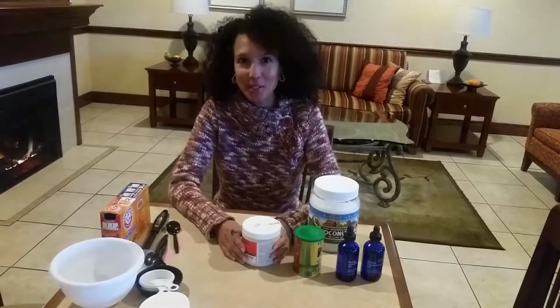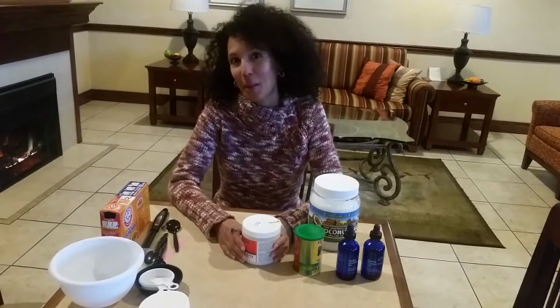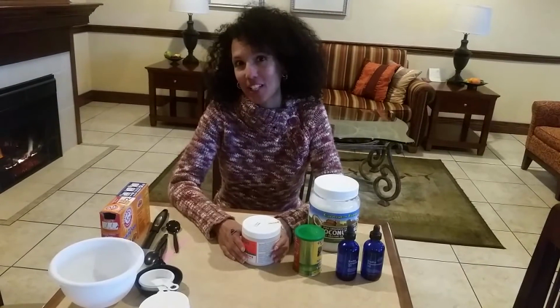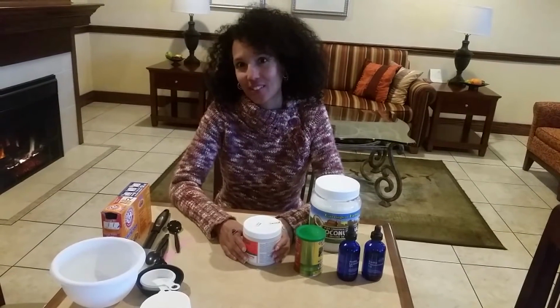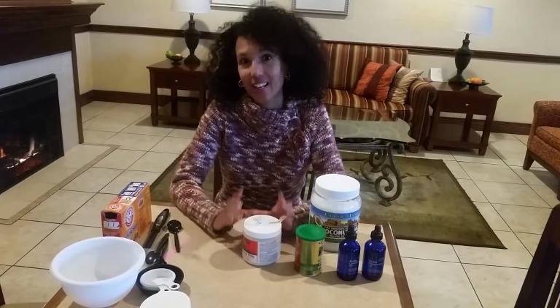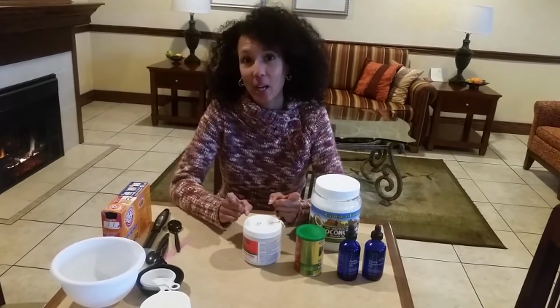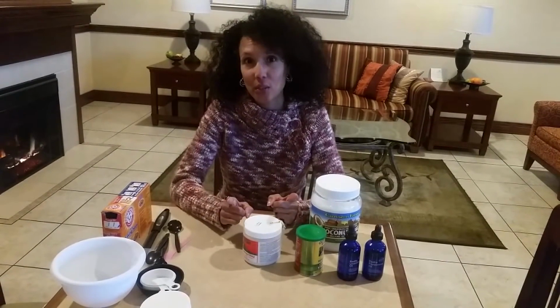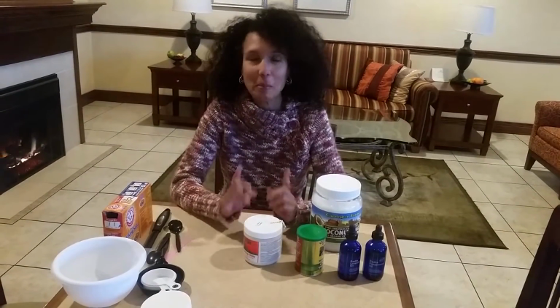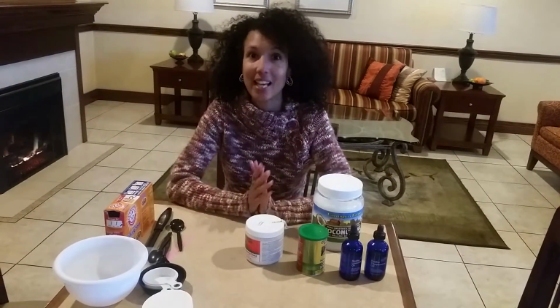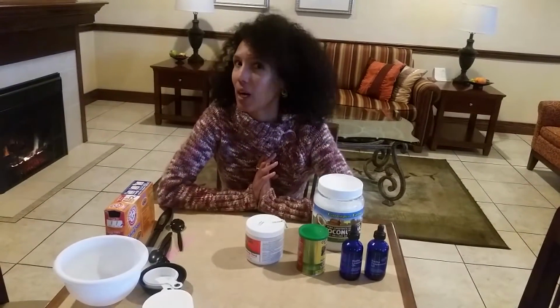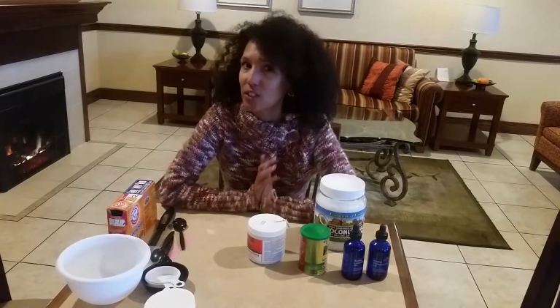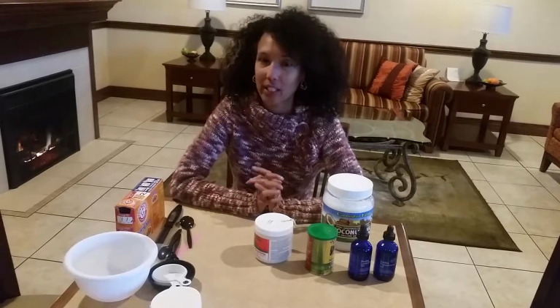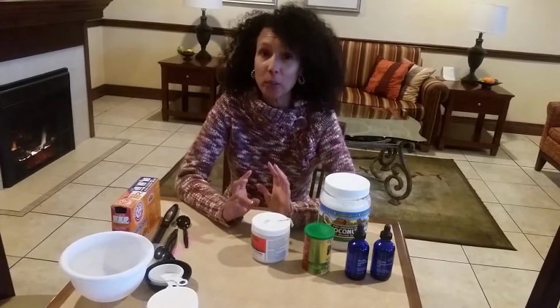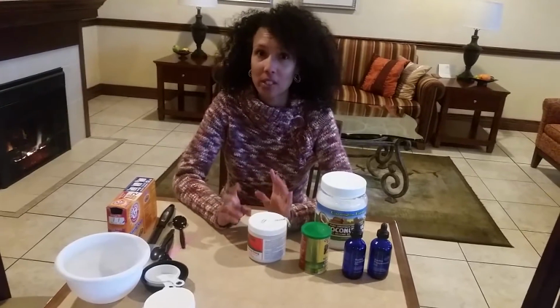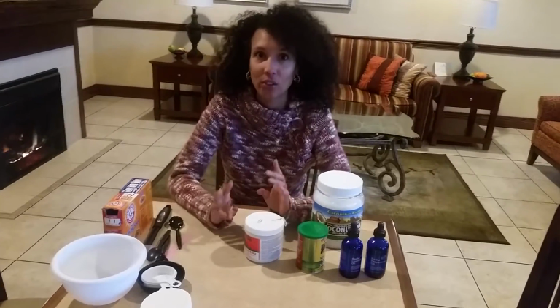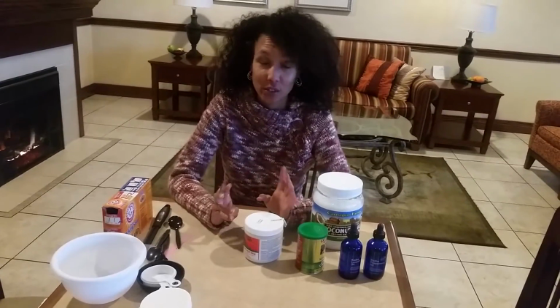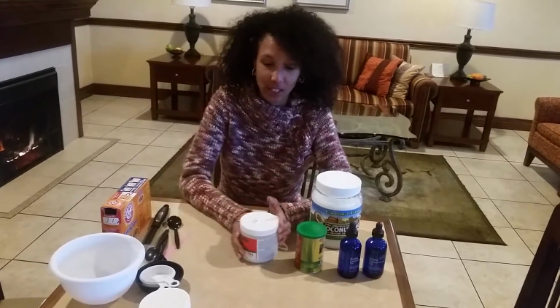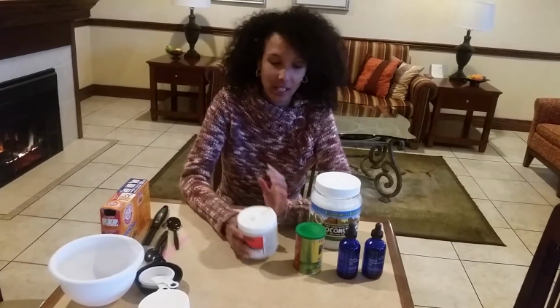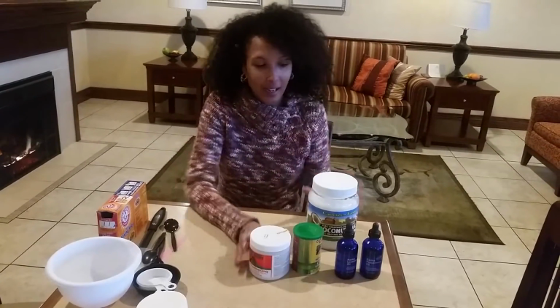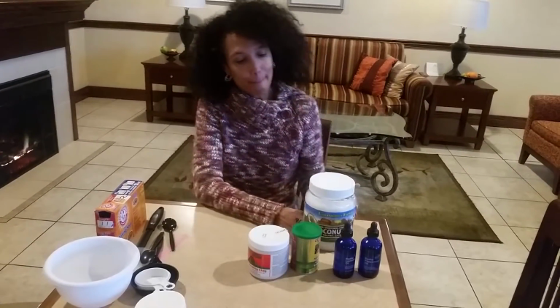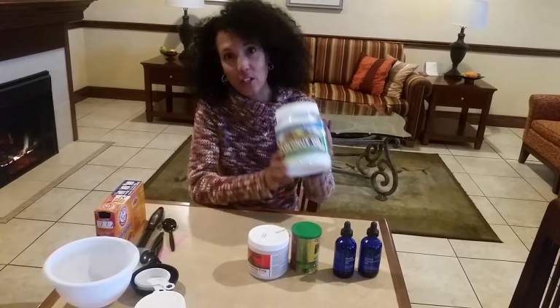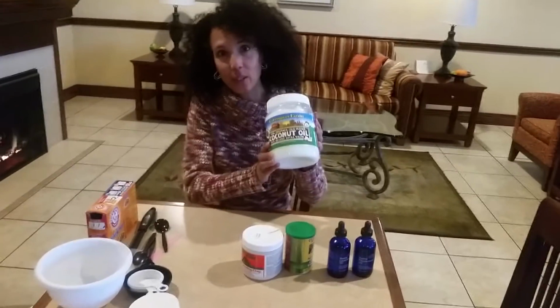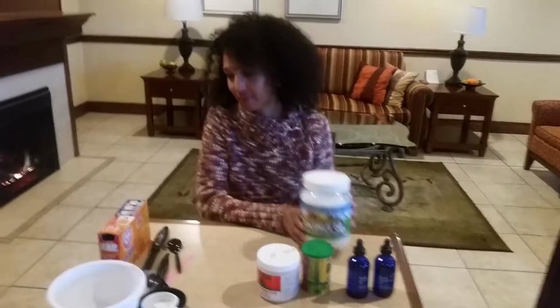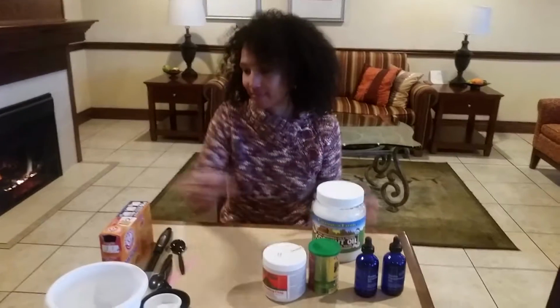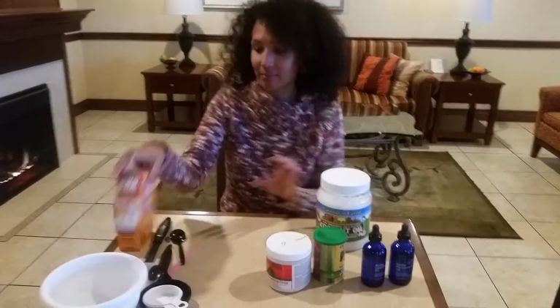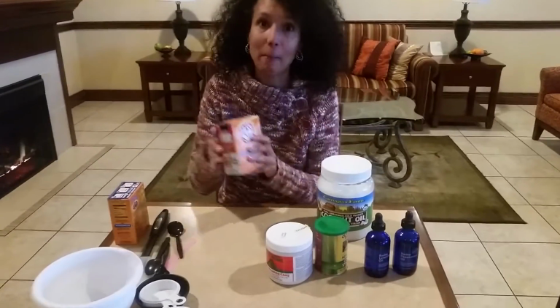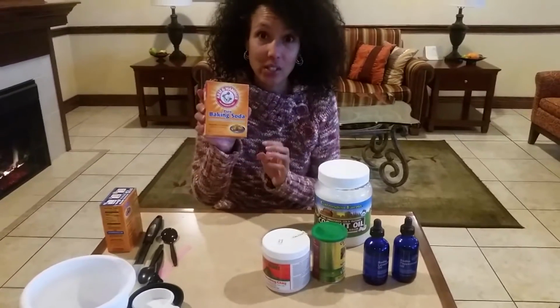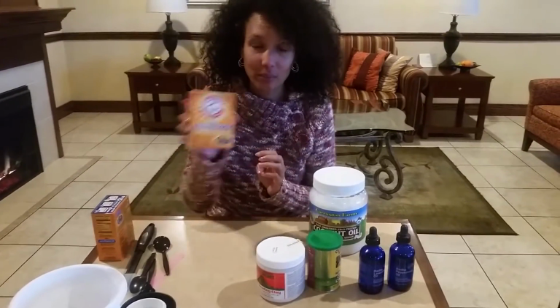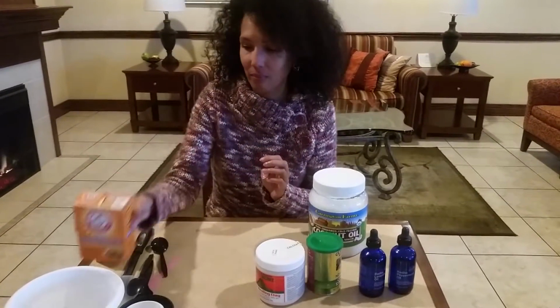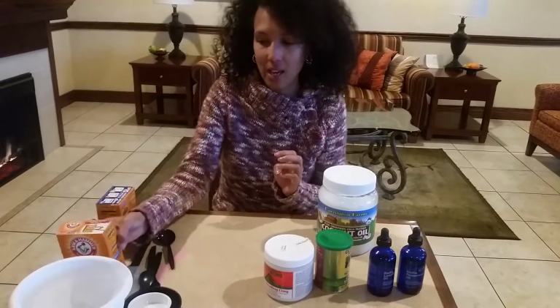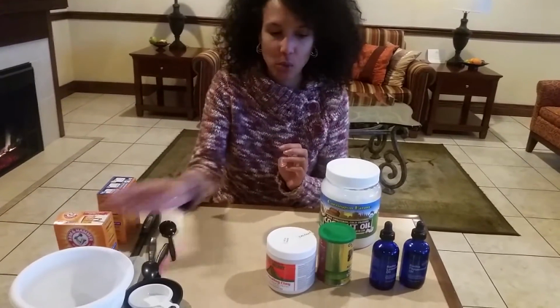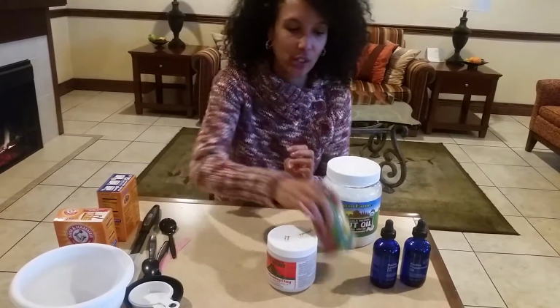Hey, coming to you with my DIY deodorant. It's super, super easy. All you need are three ingredients: coconut oil, baking soda, and some cornstarch.